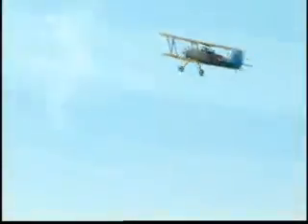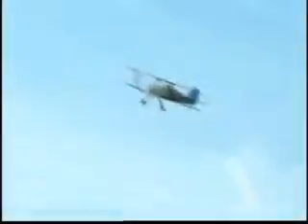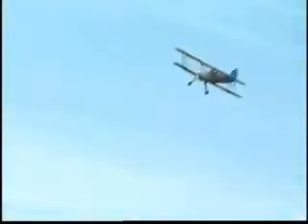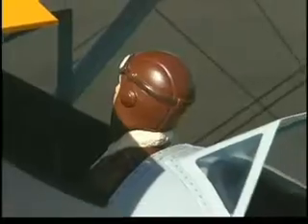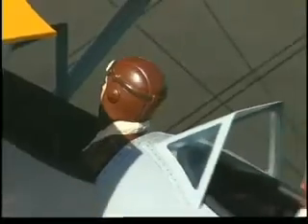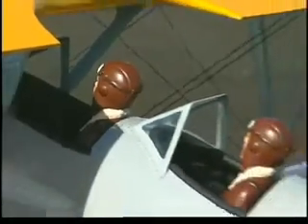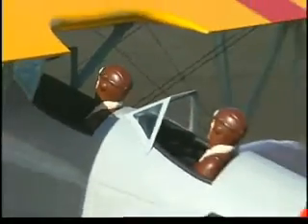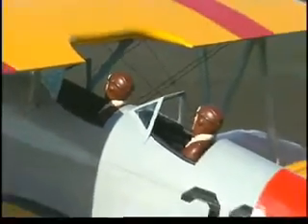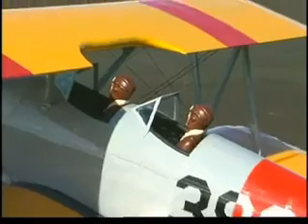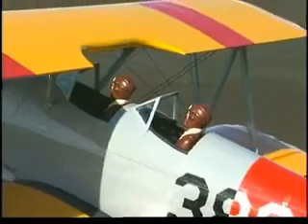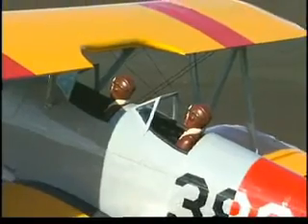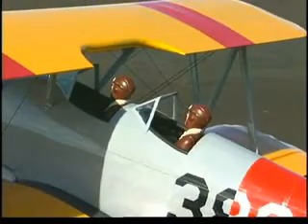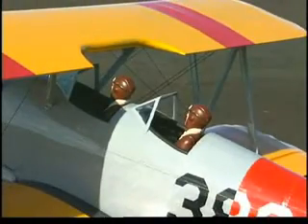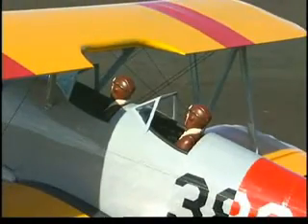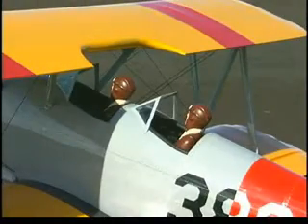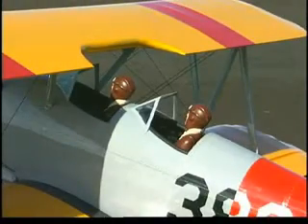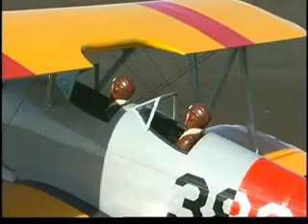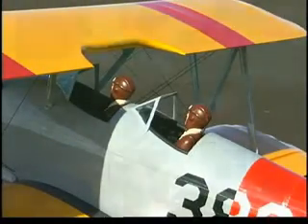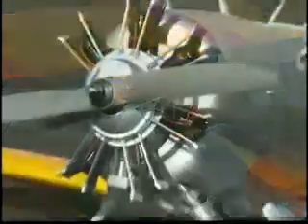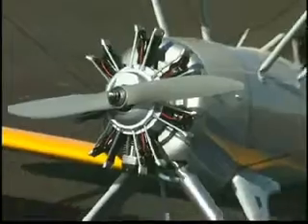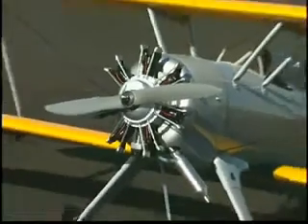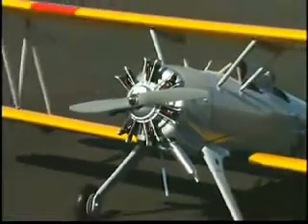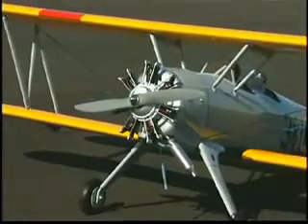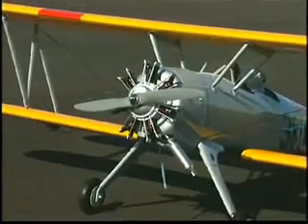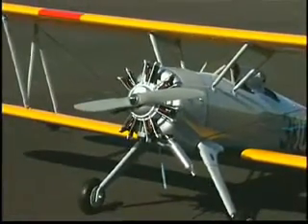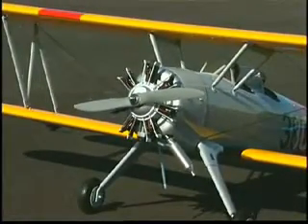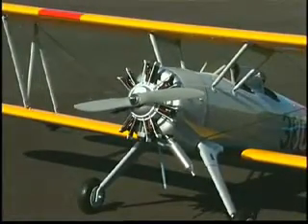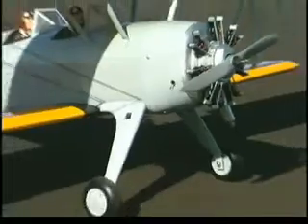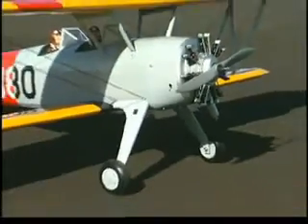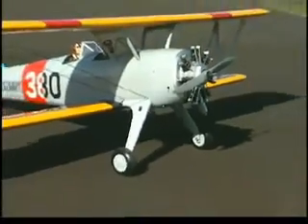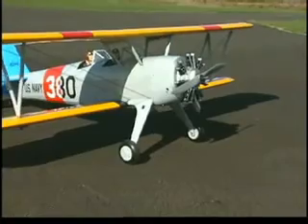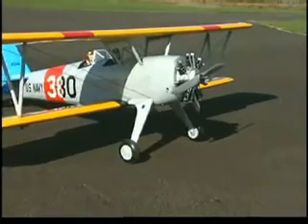And look at all the scale details. The dual cockpits have windscreens with painted frames and include a pair of painted scale pilot figures. There's a replica radial engine and decals for recreating rivets. Even the main landing gear is true to scale.